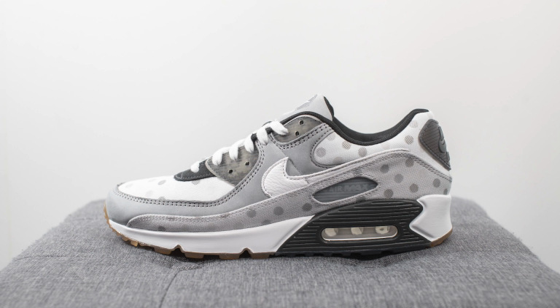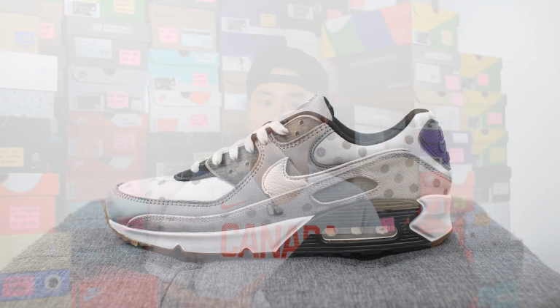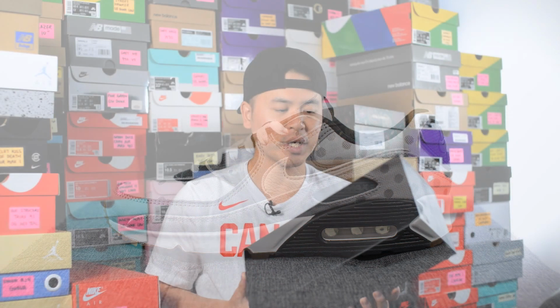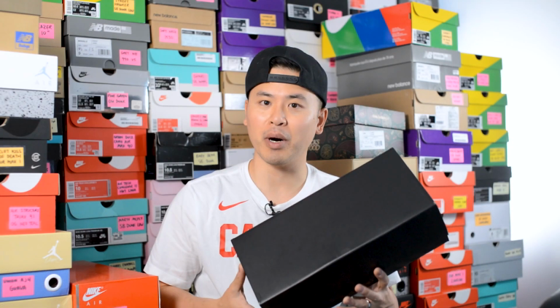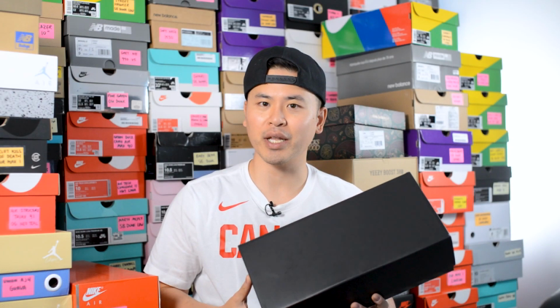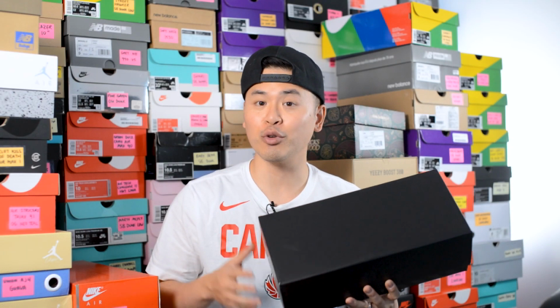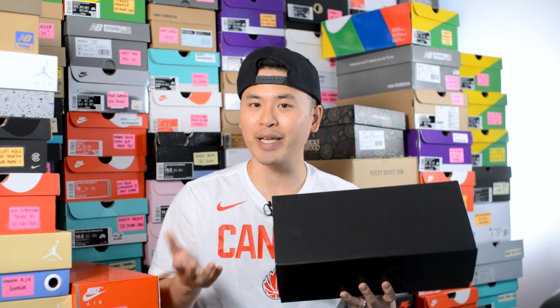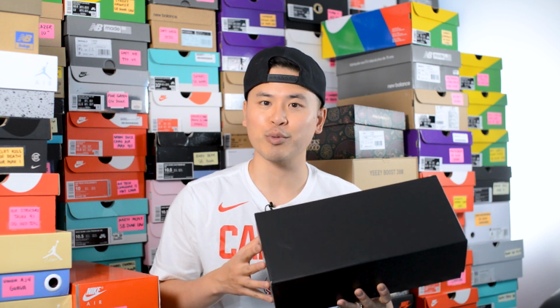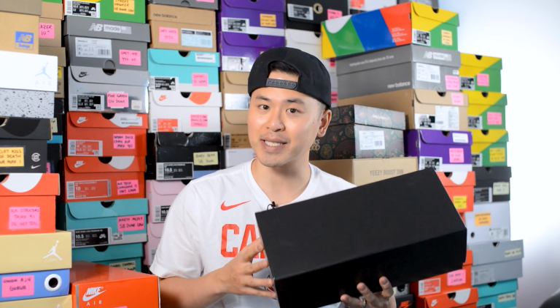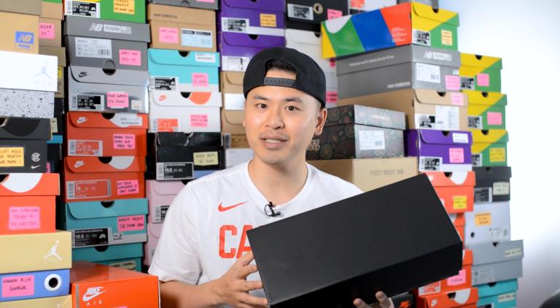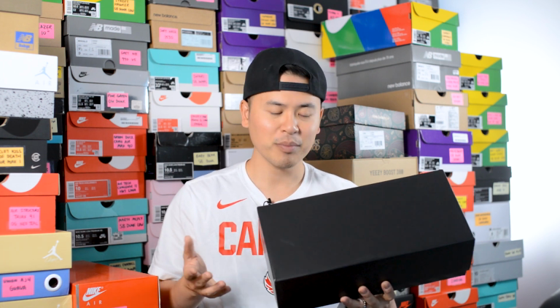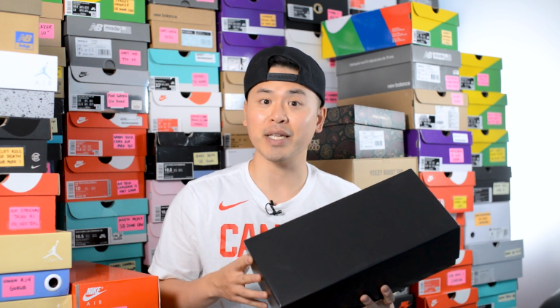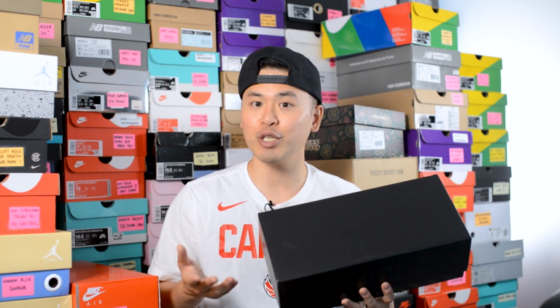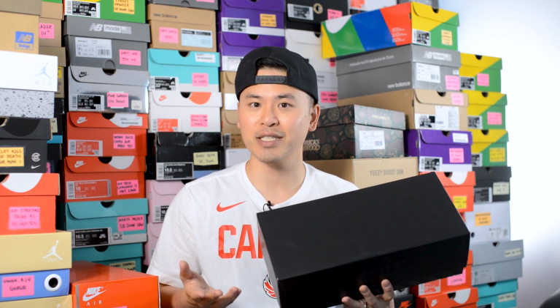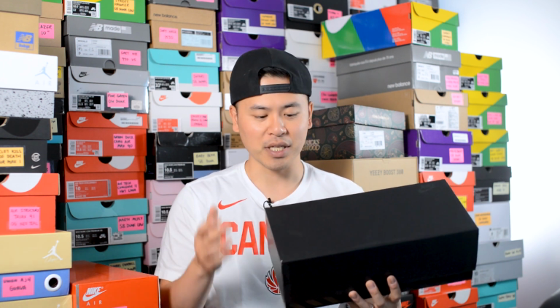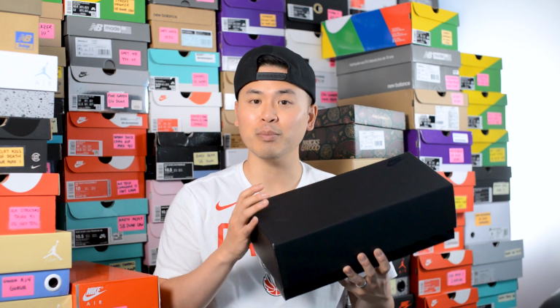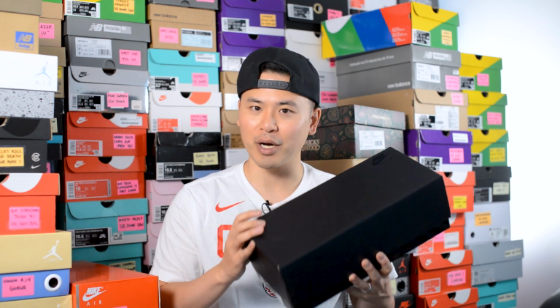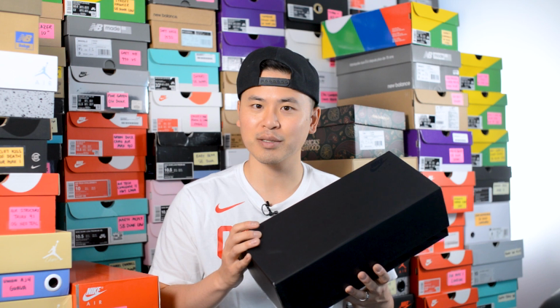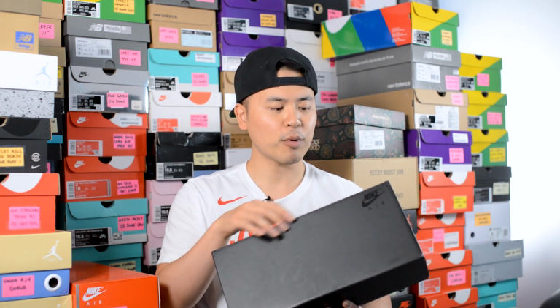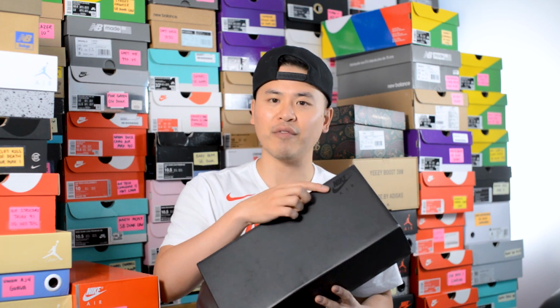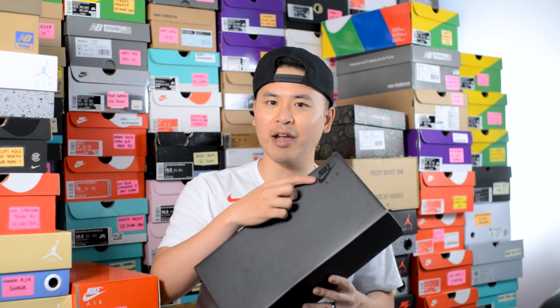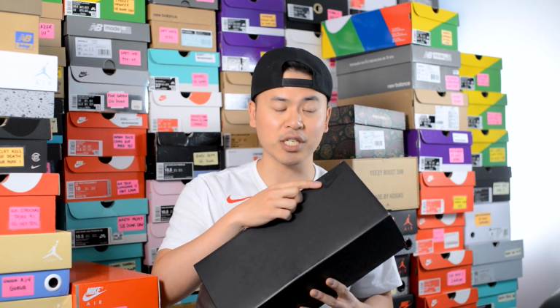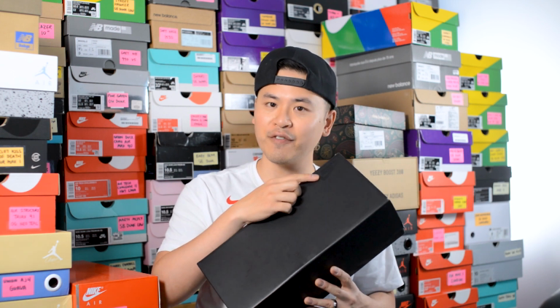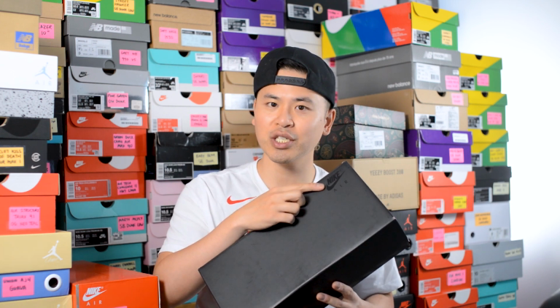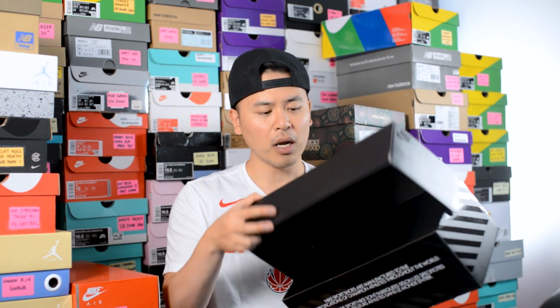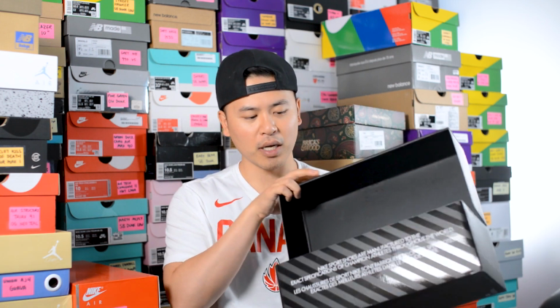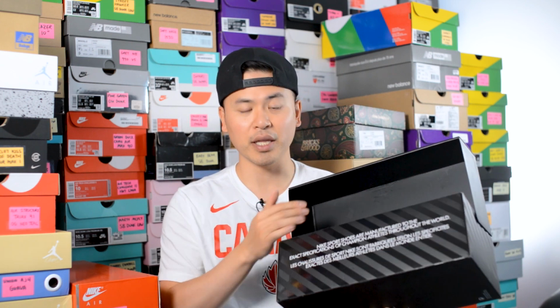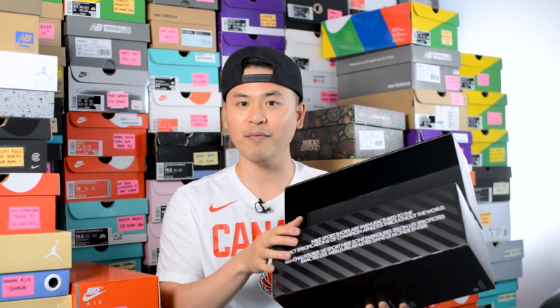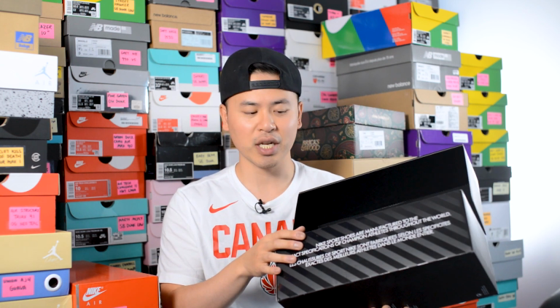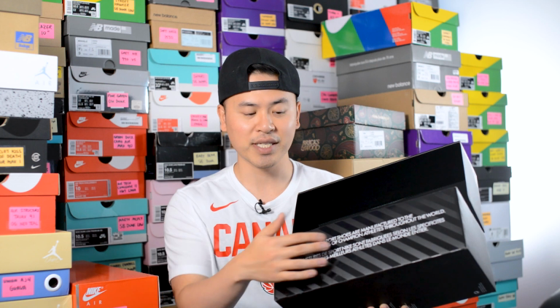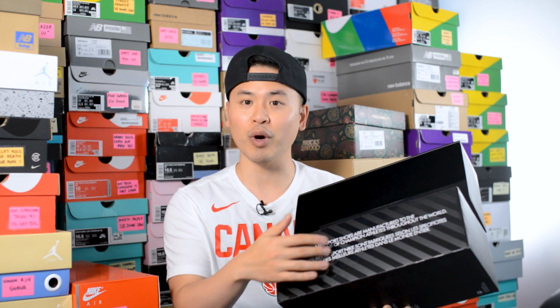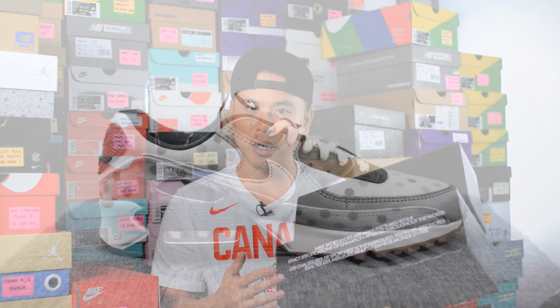First off, here's a quick look at the box. Unlike your normal Nike Sportswear Air Max 90s, this one because it's an NRG release comes in the special black box. On the top corner we have Nike Air done in this shiny finish, and then the bottom of the box is done in this striped fashion with text in white on the bottom.